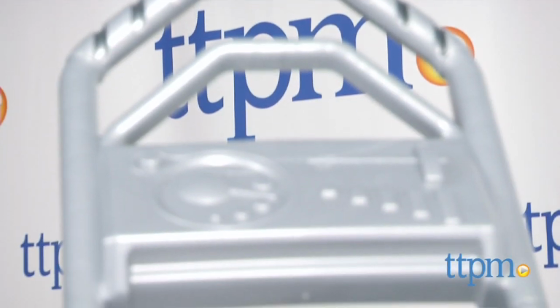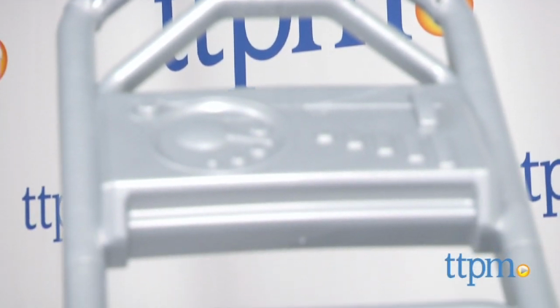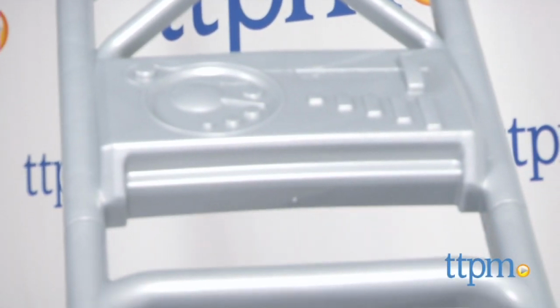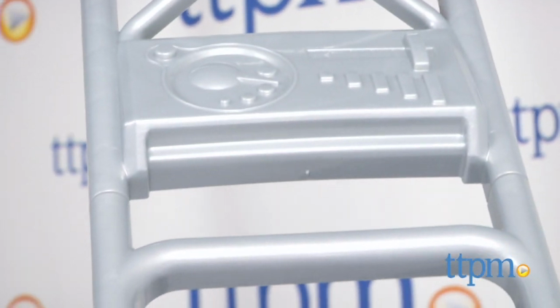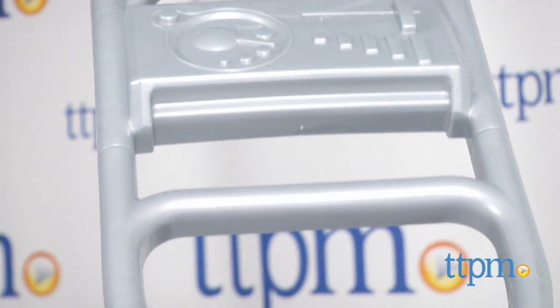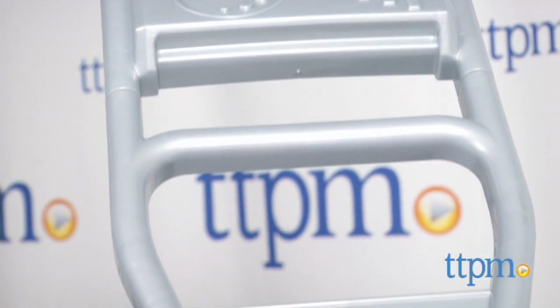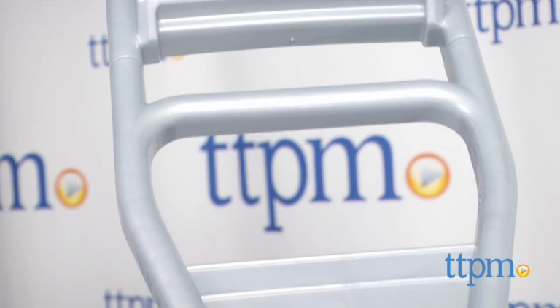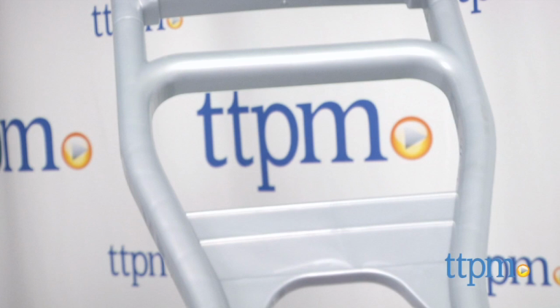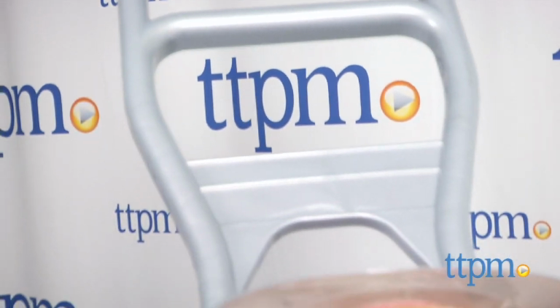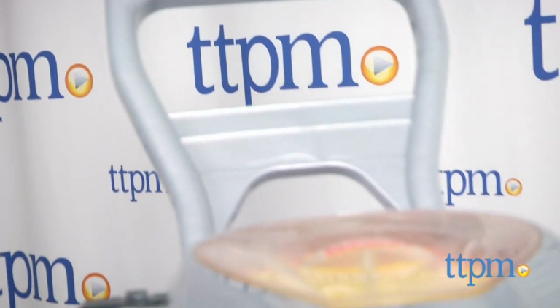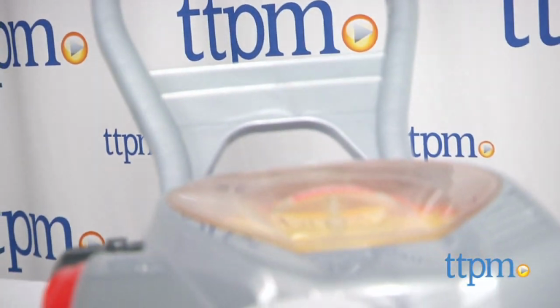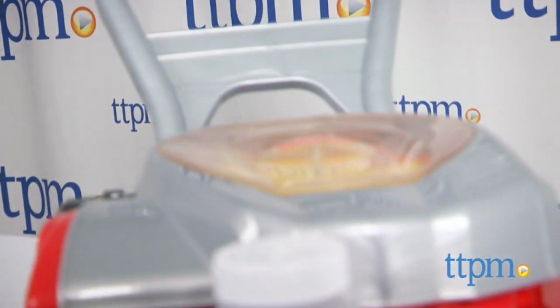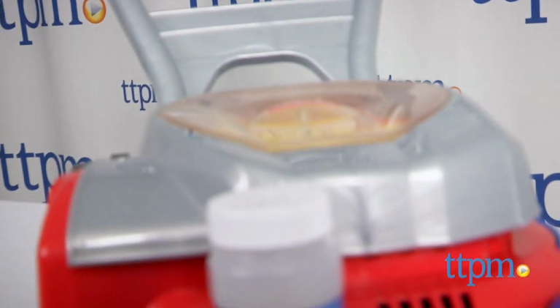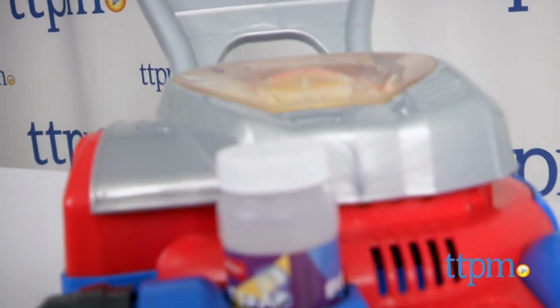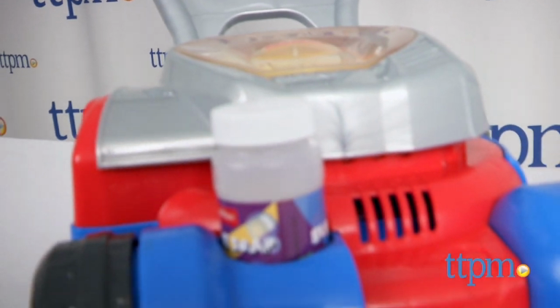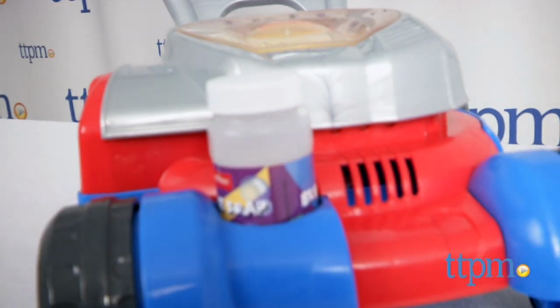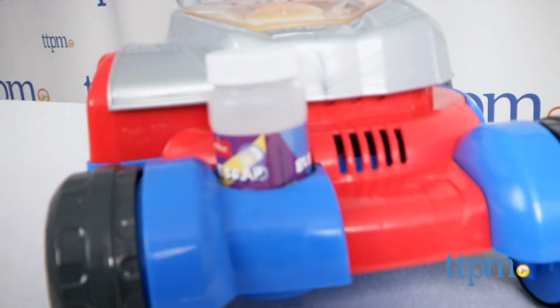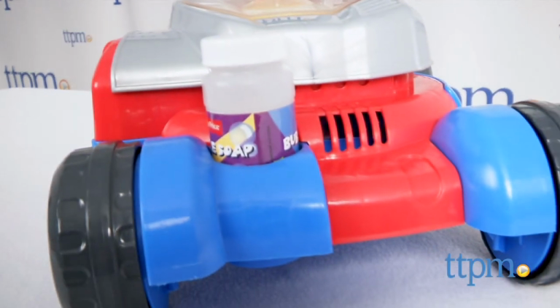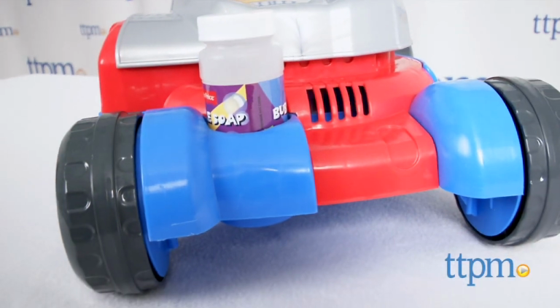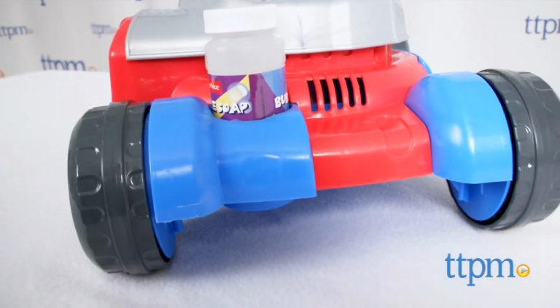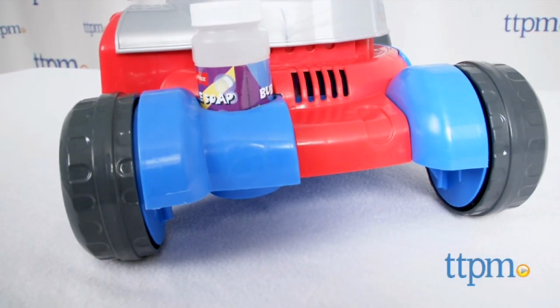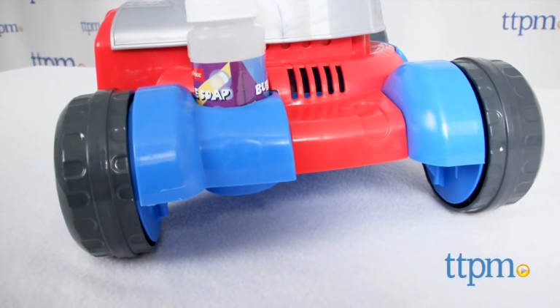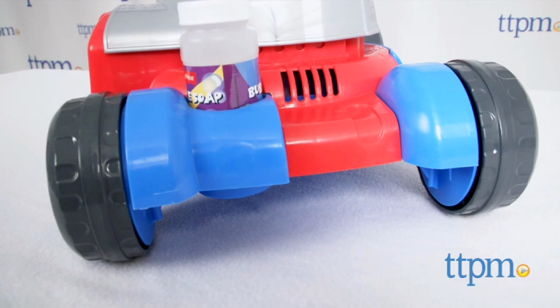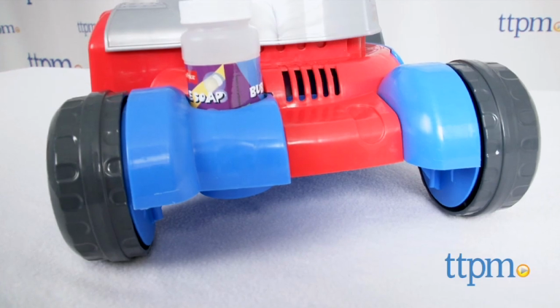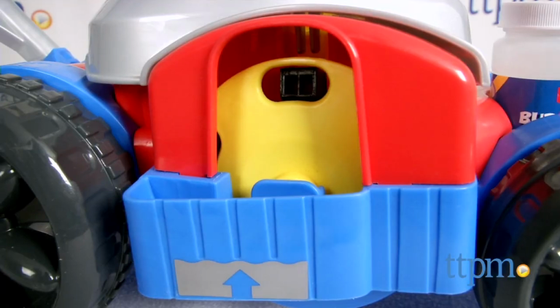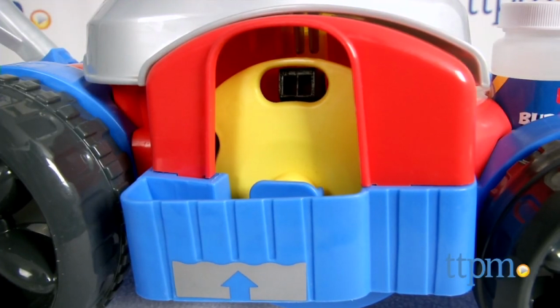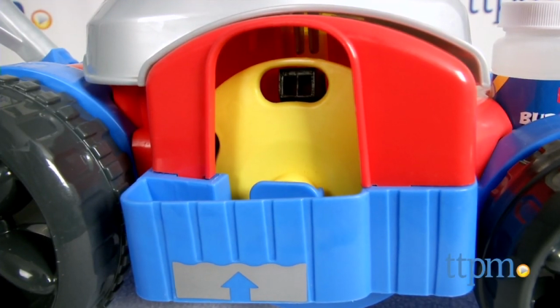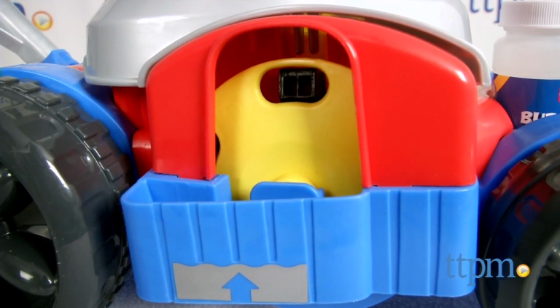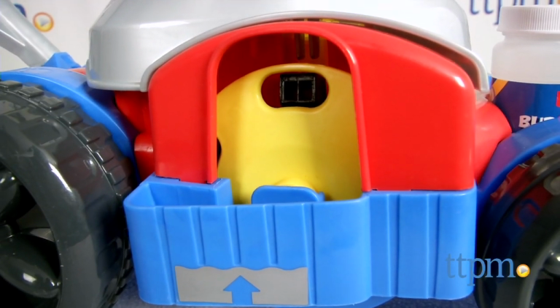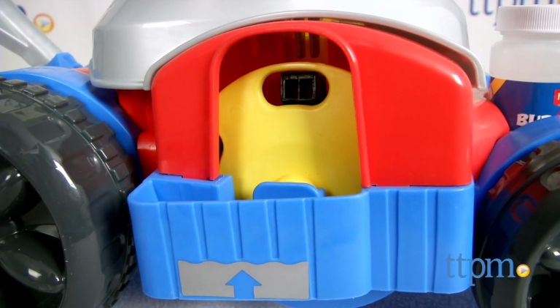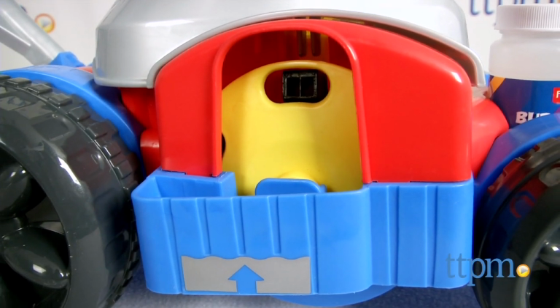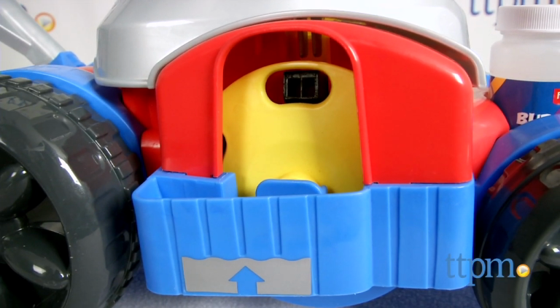It's a whole lot sleeker looking, a lot more modernized. Now this will take about five minutes to put together and you will need a screwdriver — basically for the handles. From there you need to fill the bubbles.